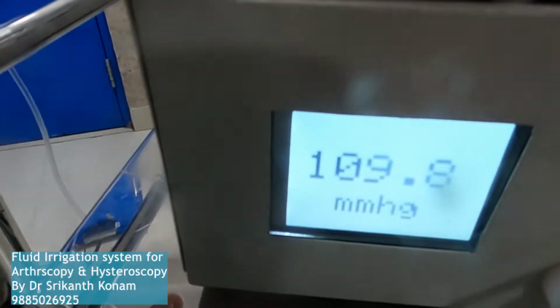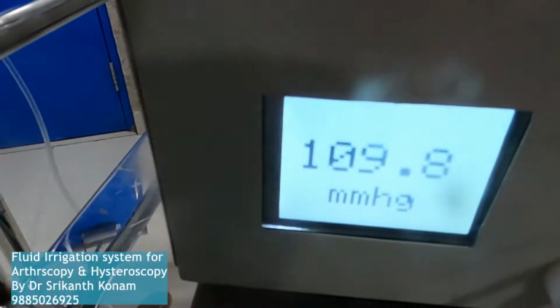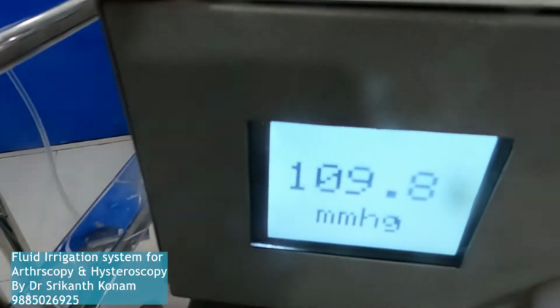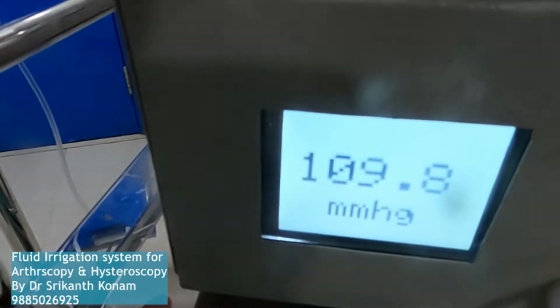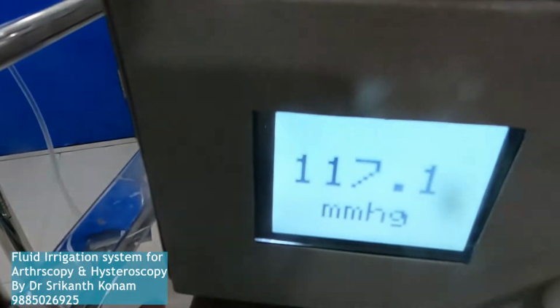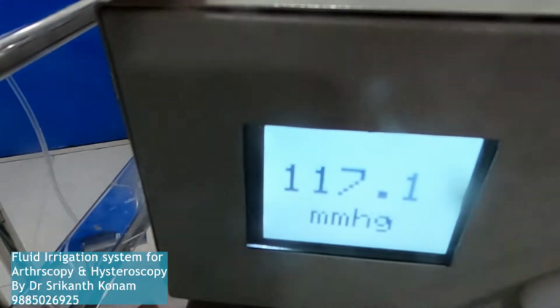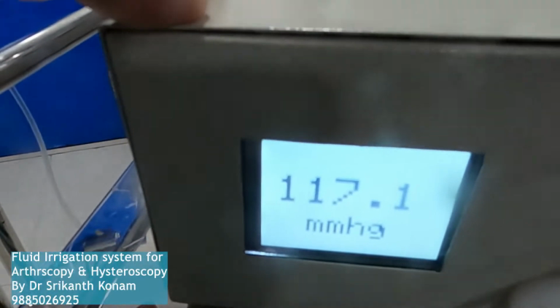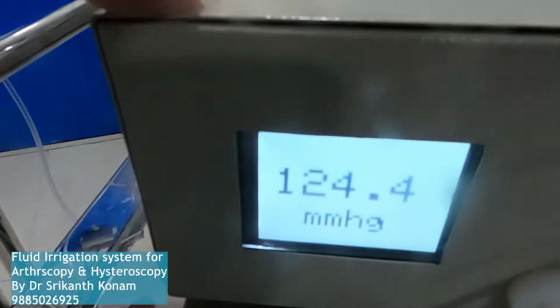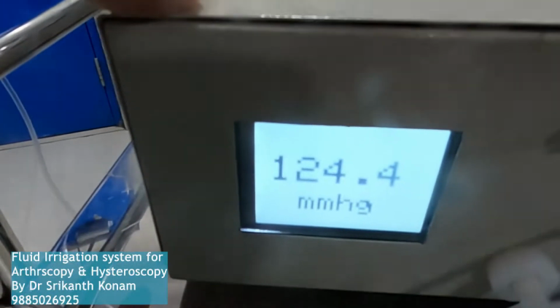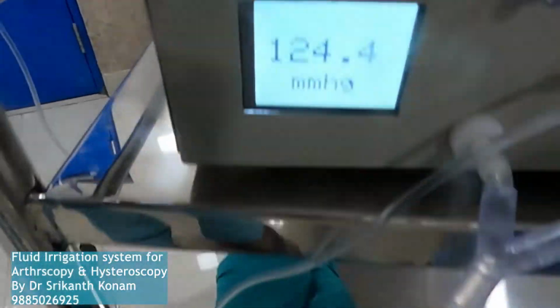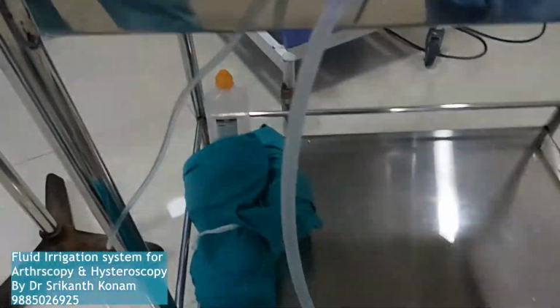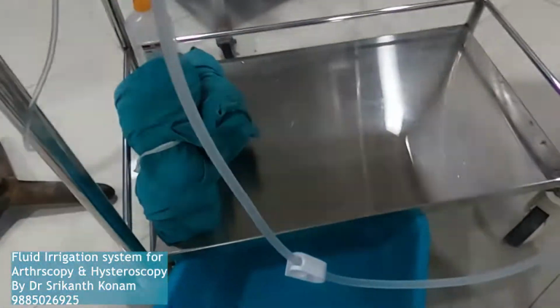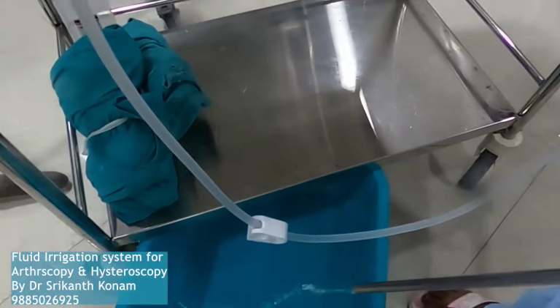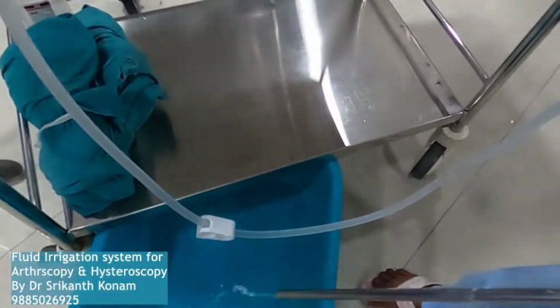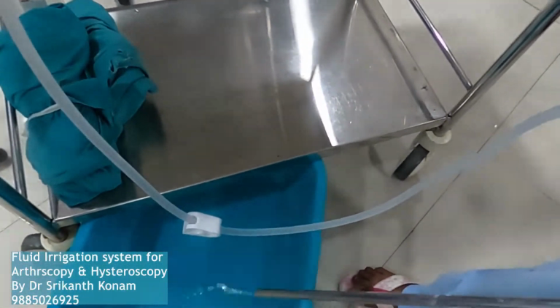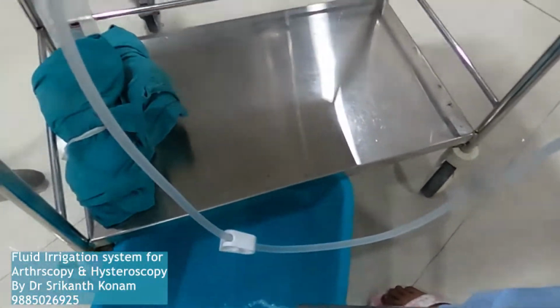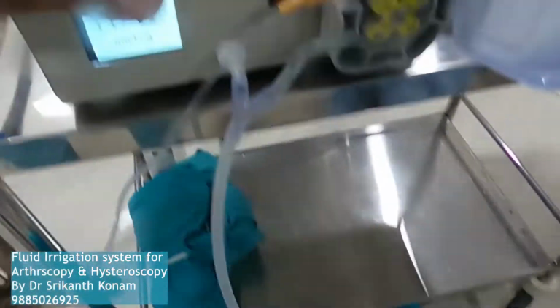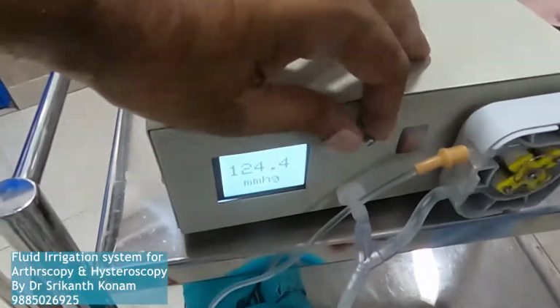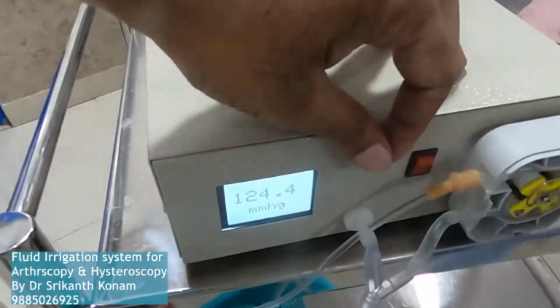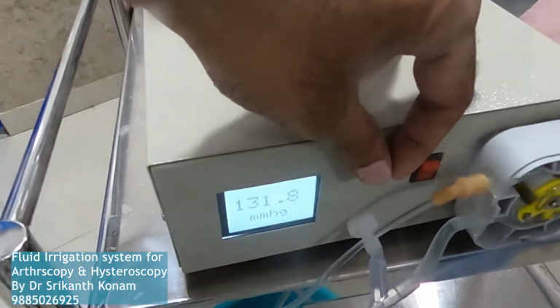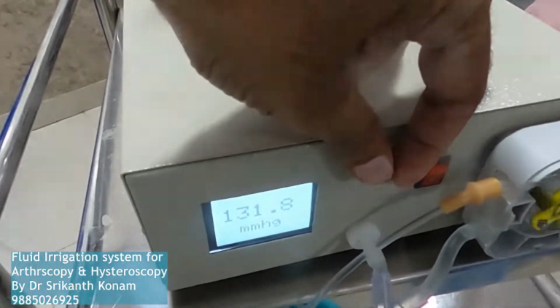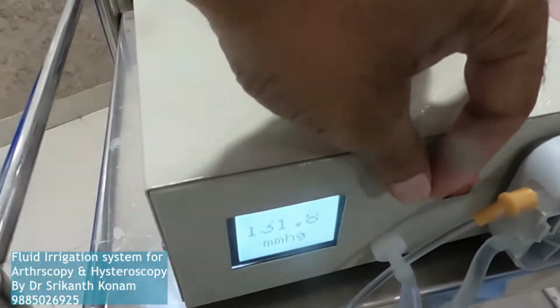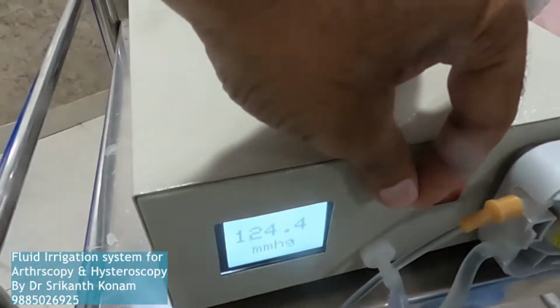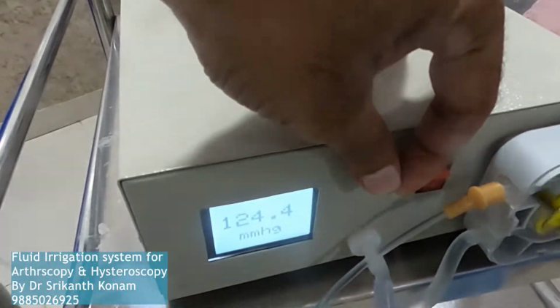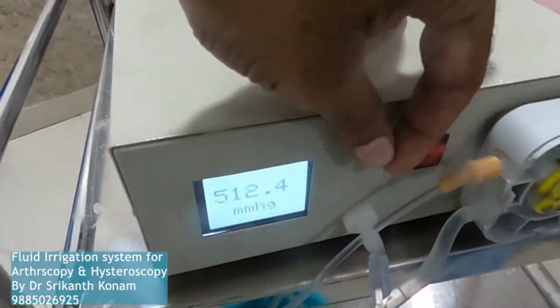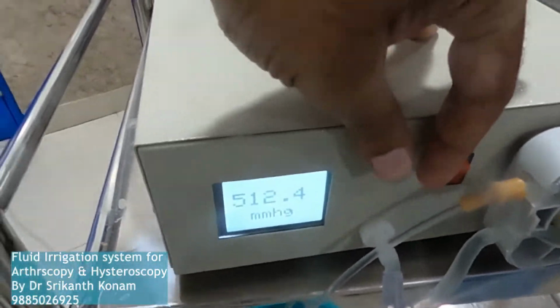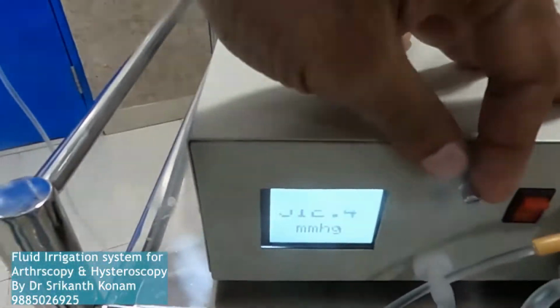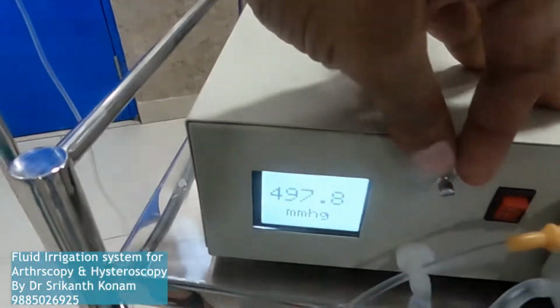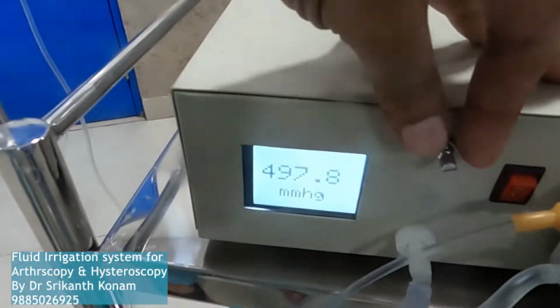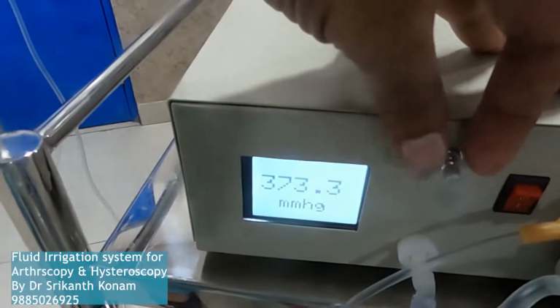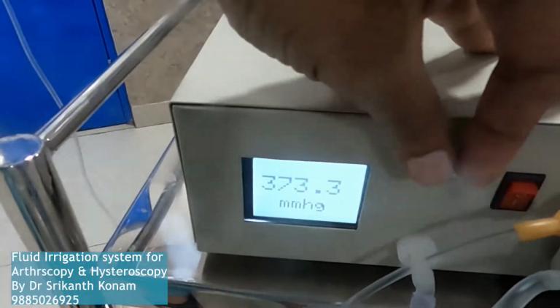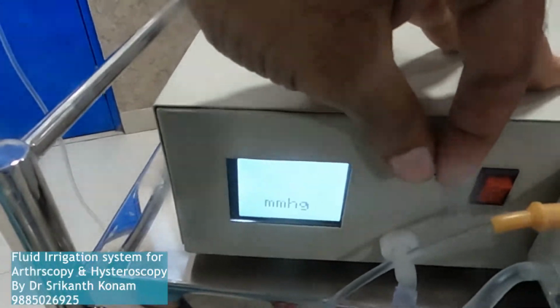Once you enter the cavity, the pressure will rise. Because there is no obstruction to the flow here, the pressure will be less. You can increase or decrease with this knob. I am planning to incorporate a digital controller for this.